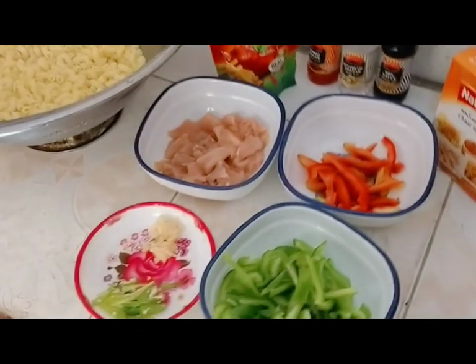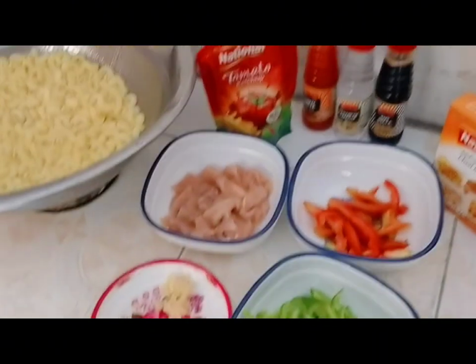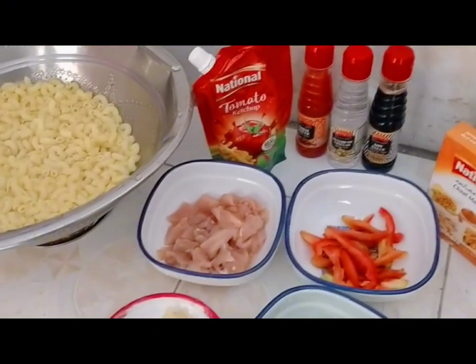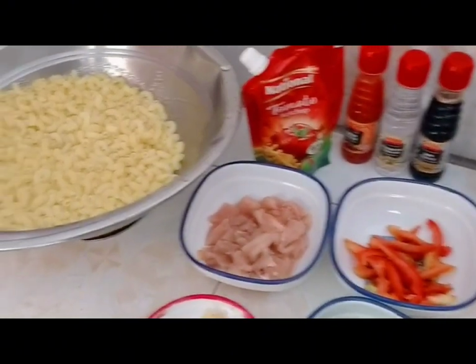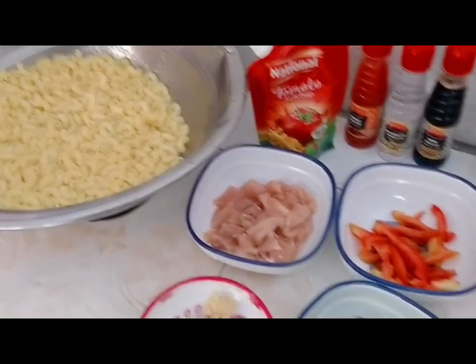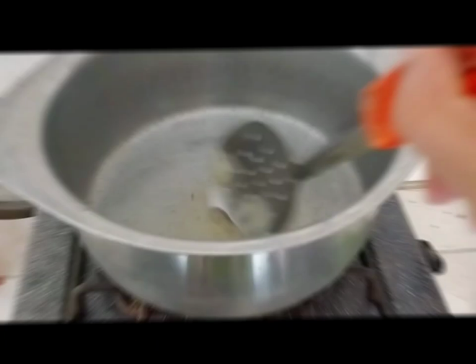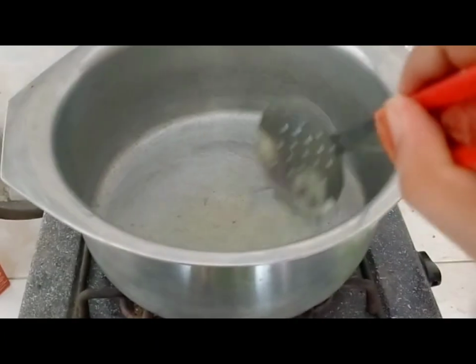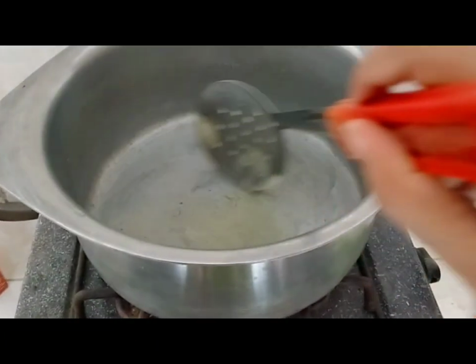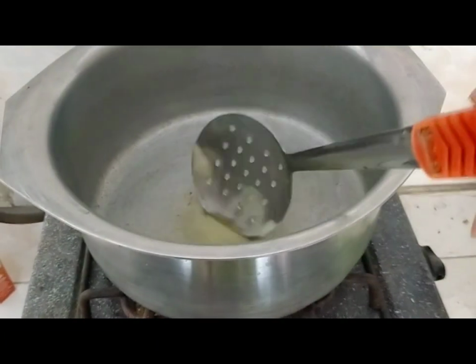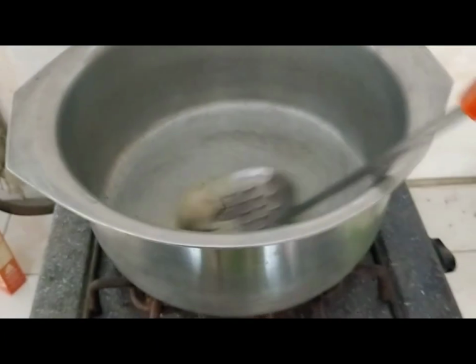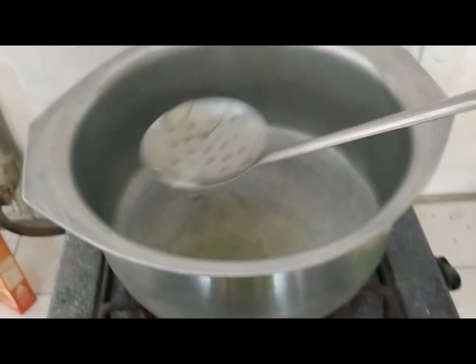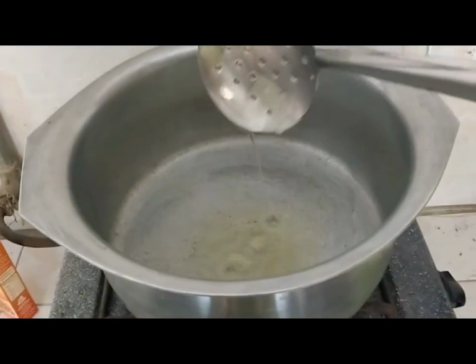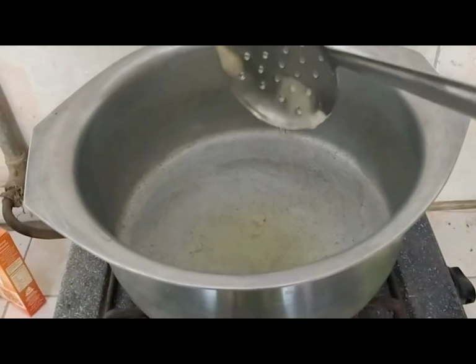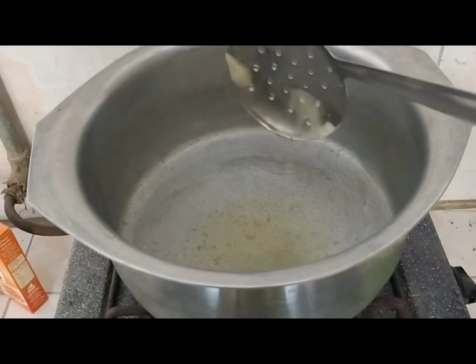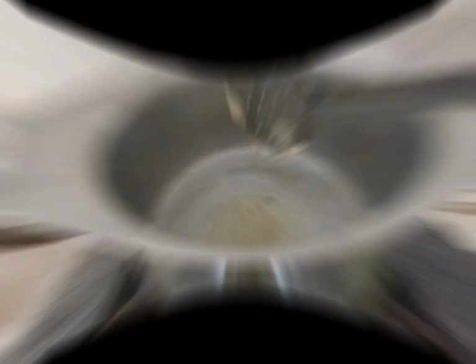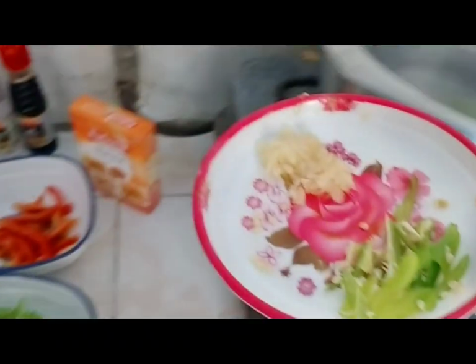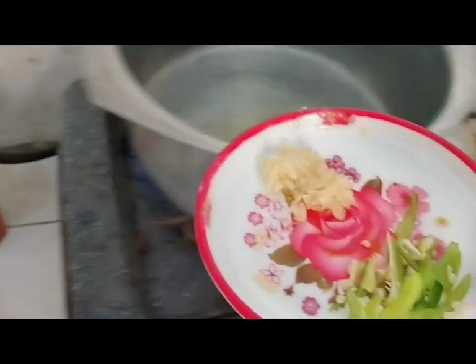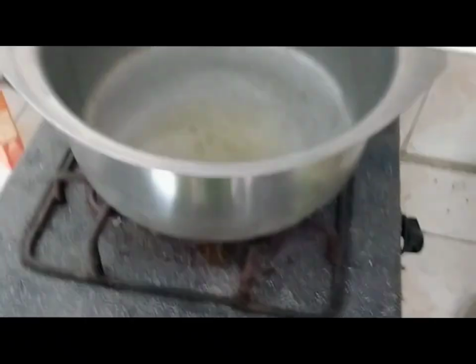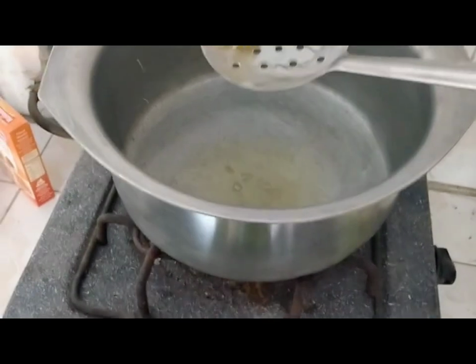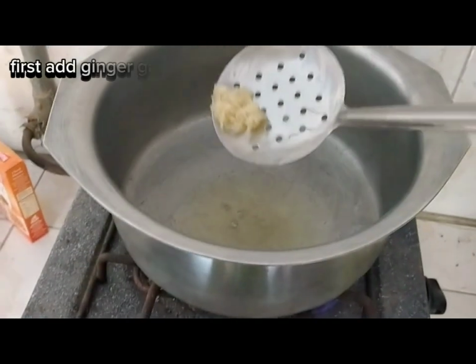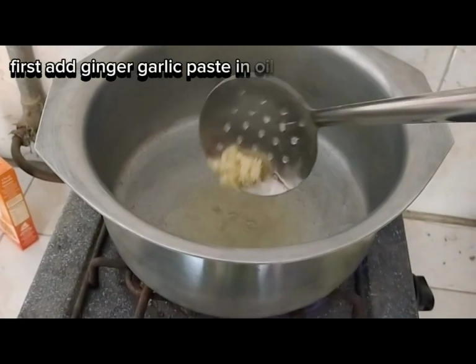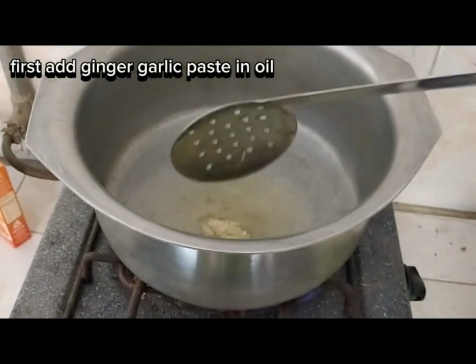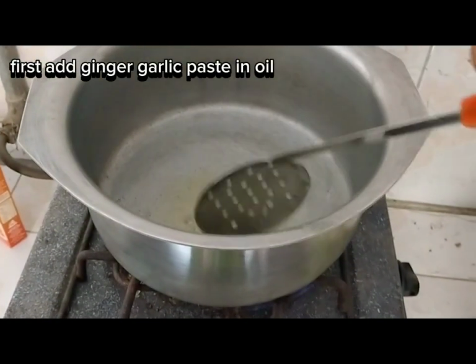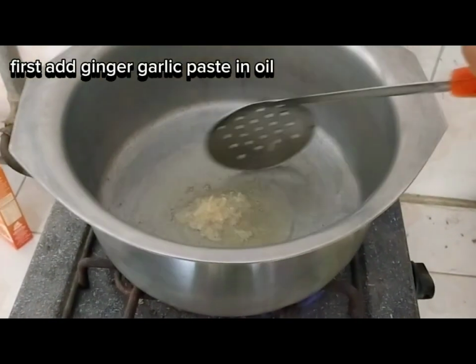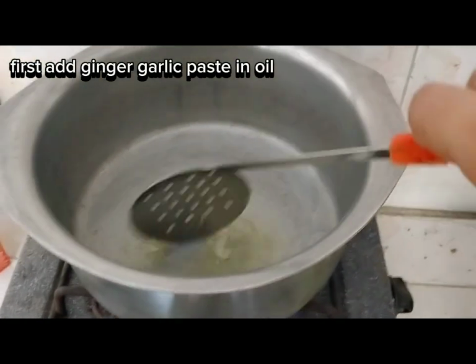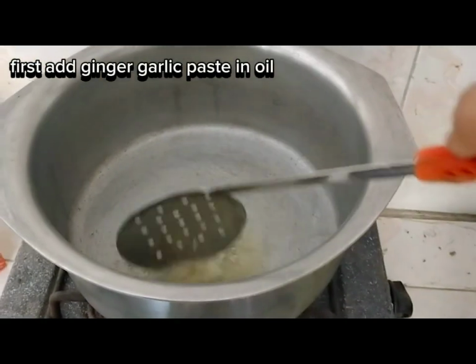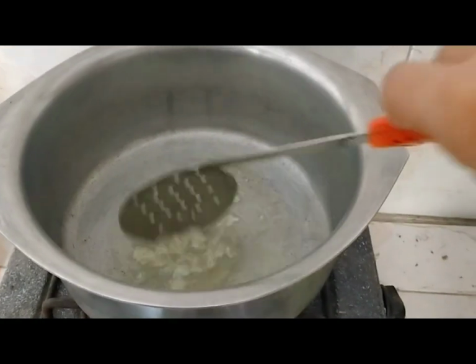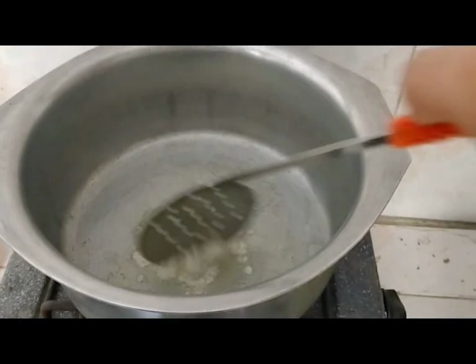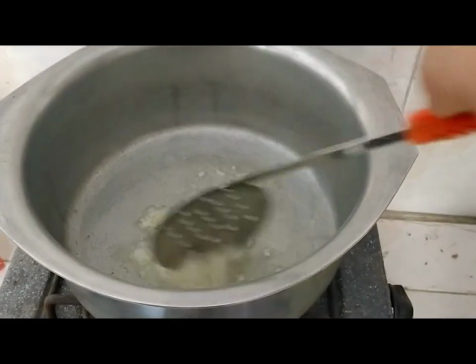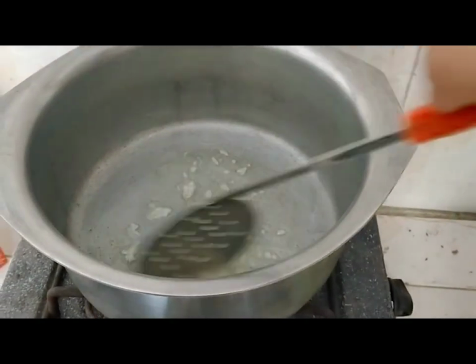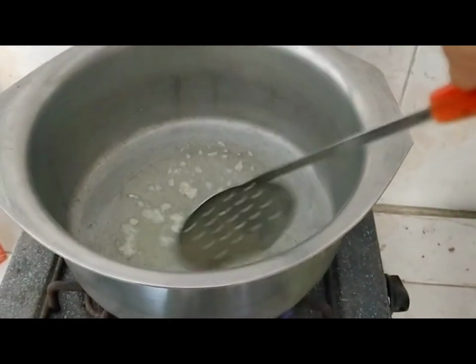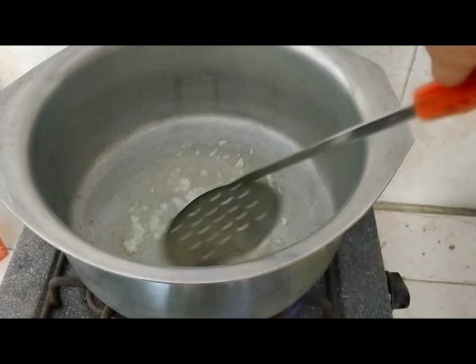First we have to put oil on it. Then step by step we have to add what we need. We will add ginger garlic paste and fry it.